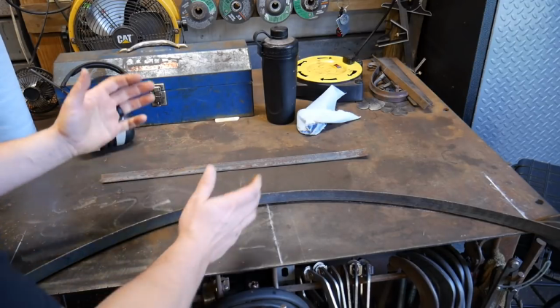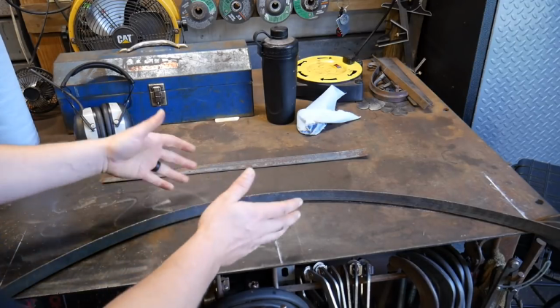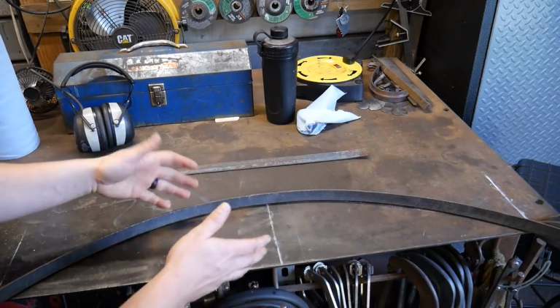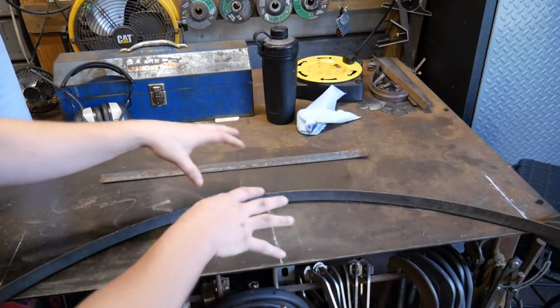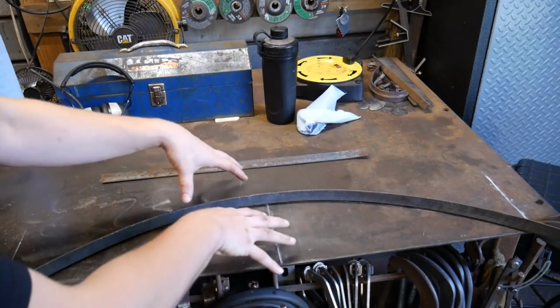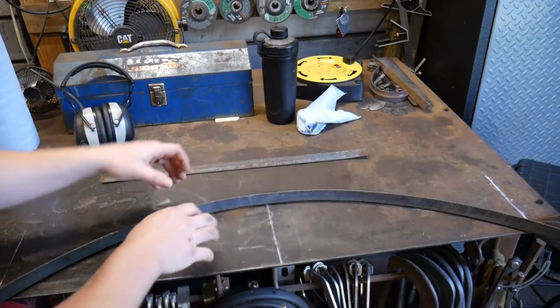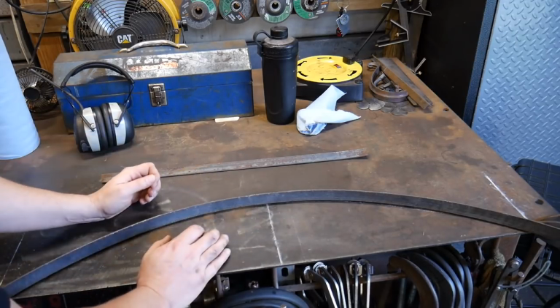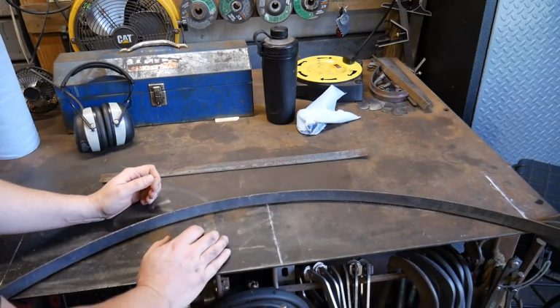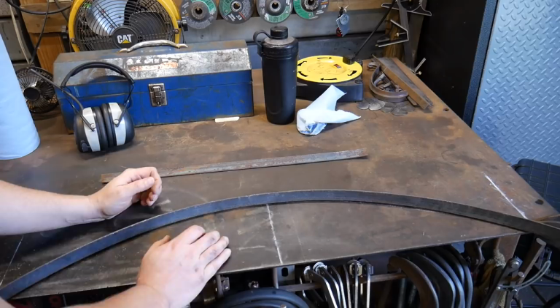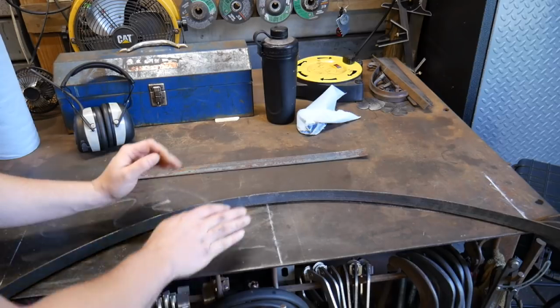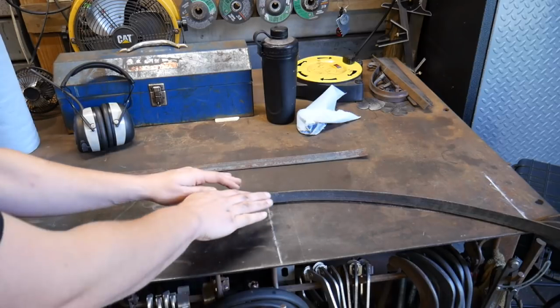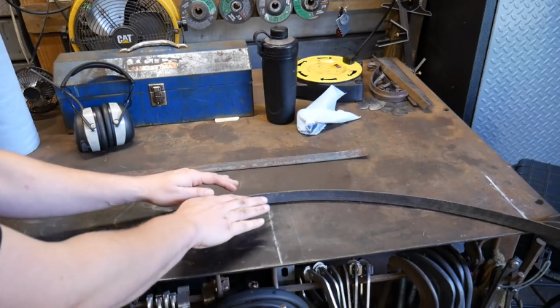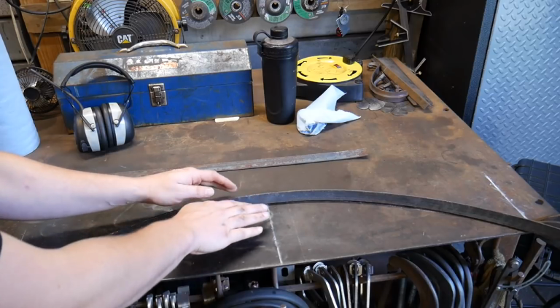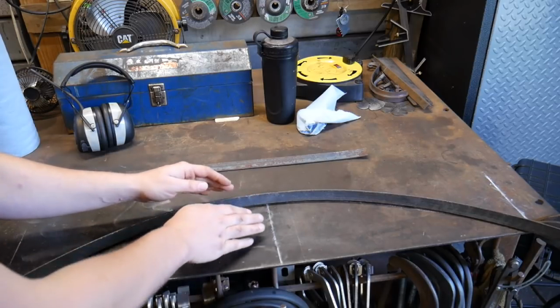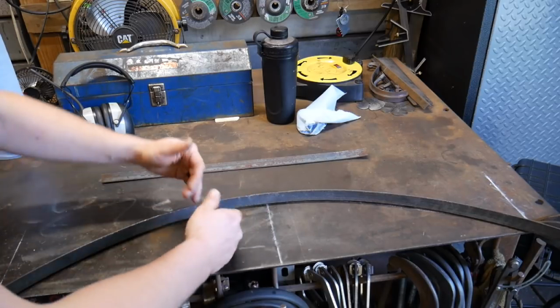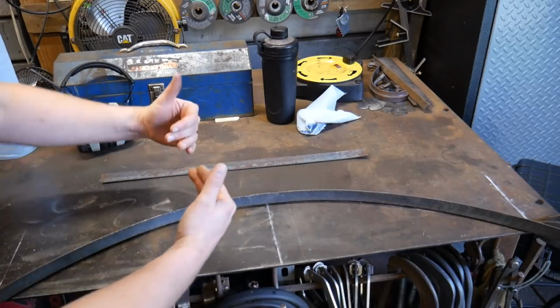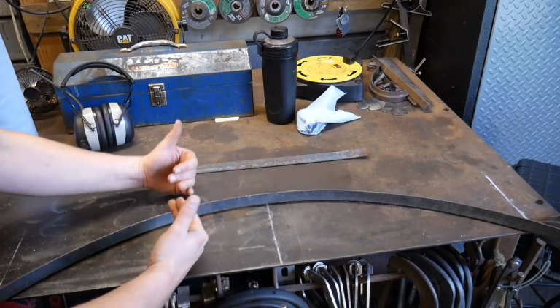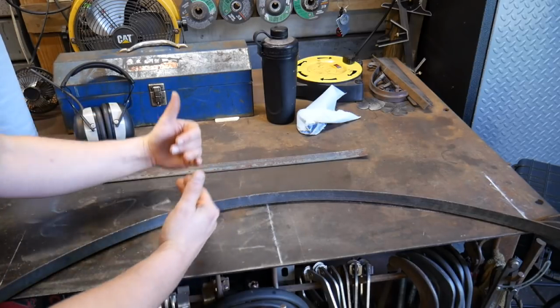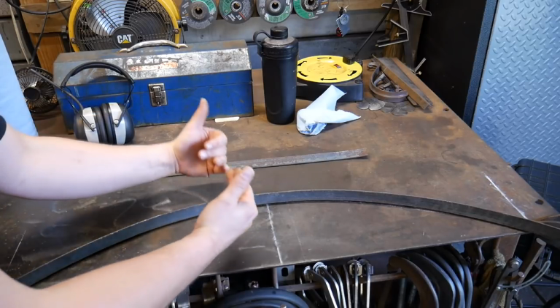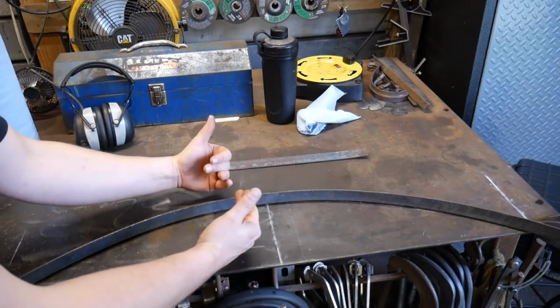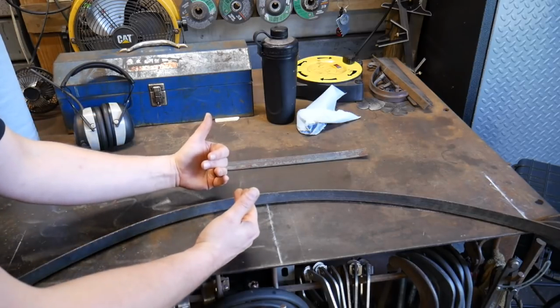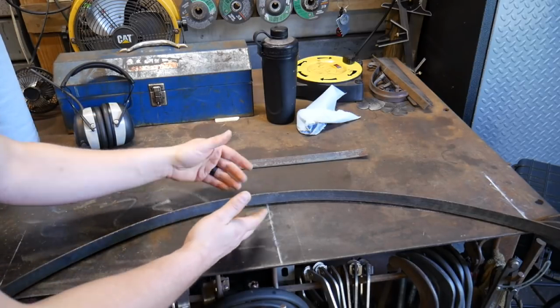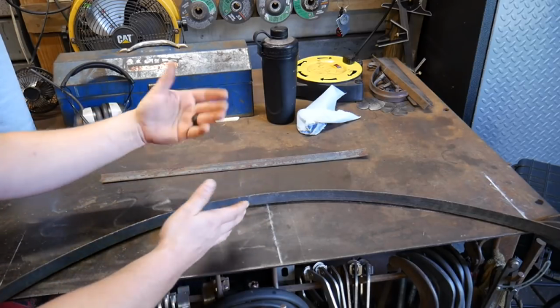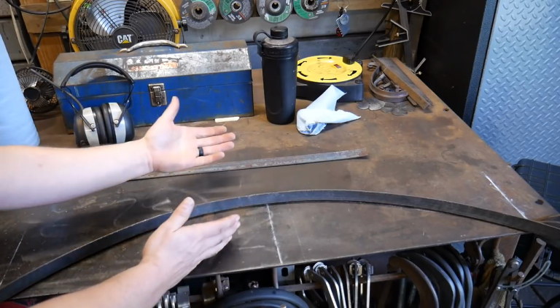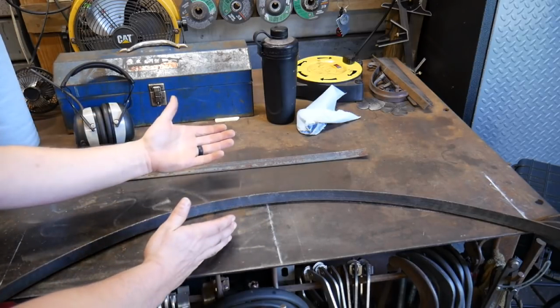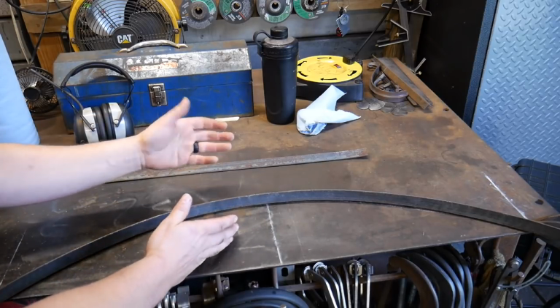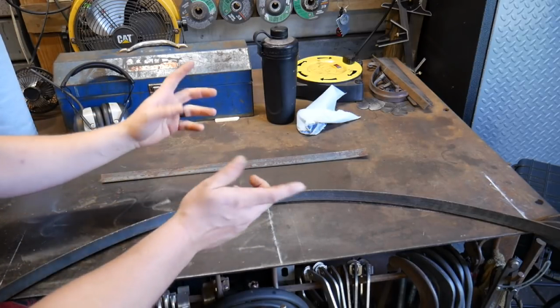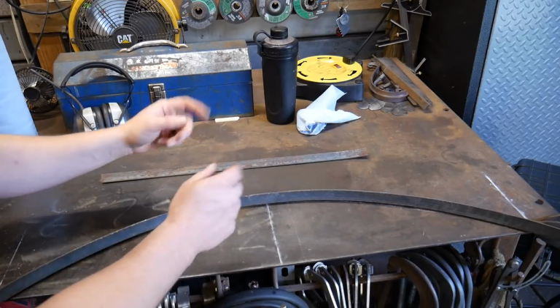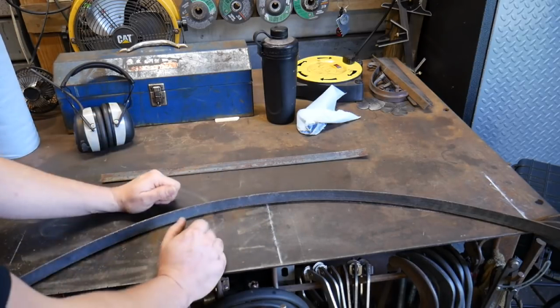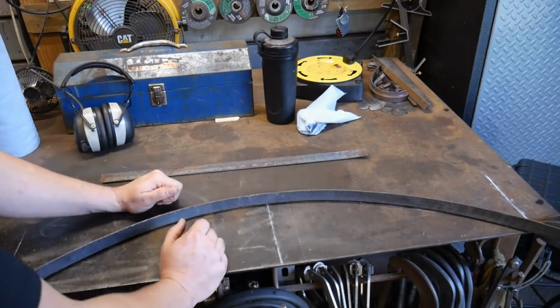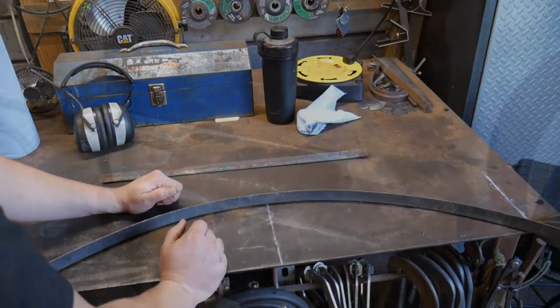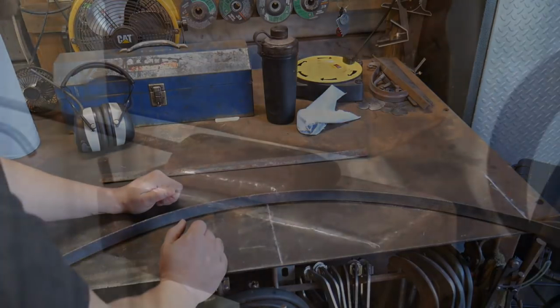So today I'm going to show this process using the power hammer. The same method would apply at the anvil. So let's get to it.